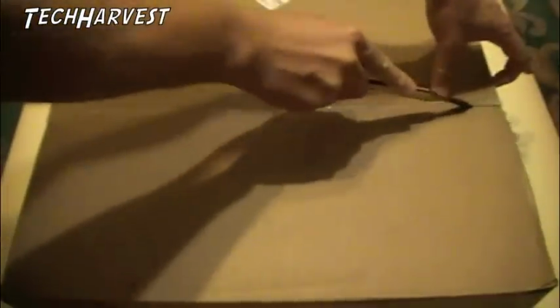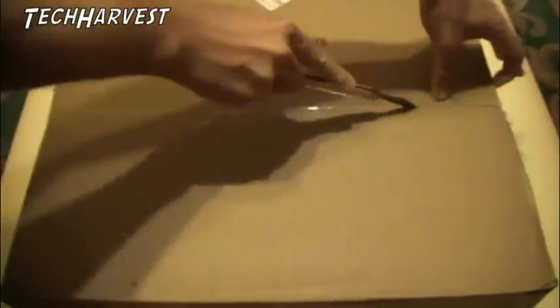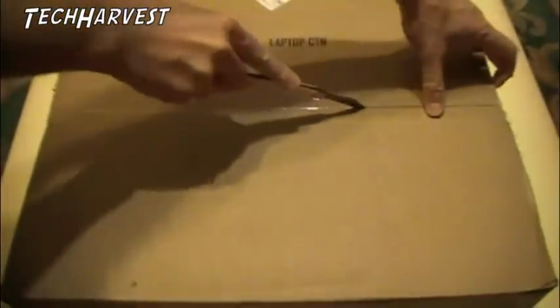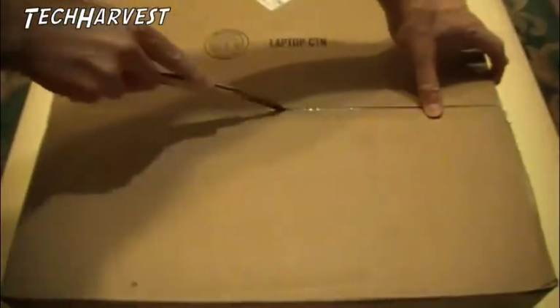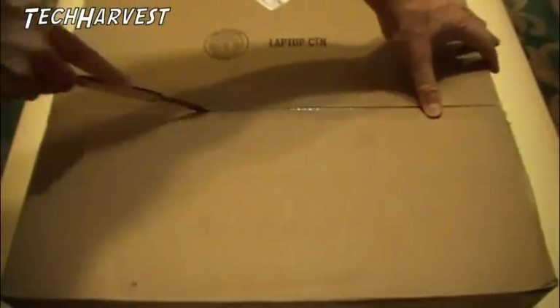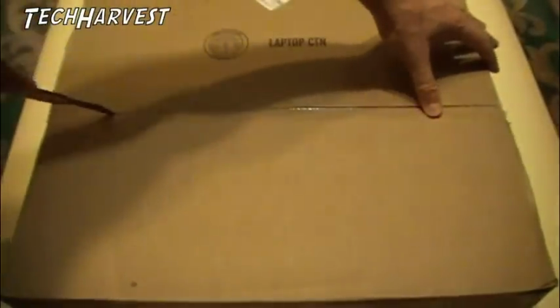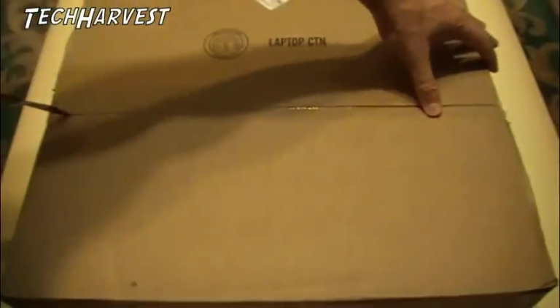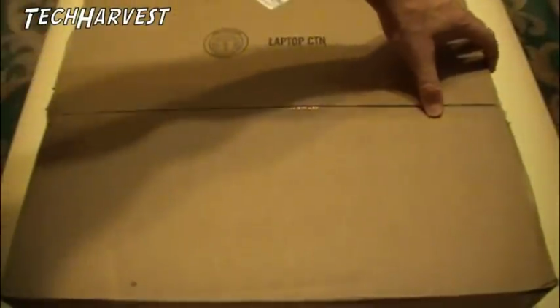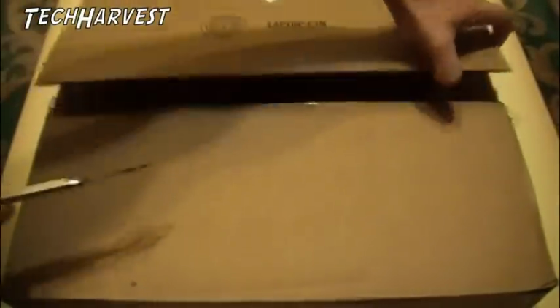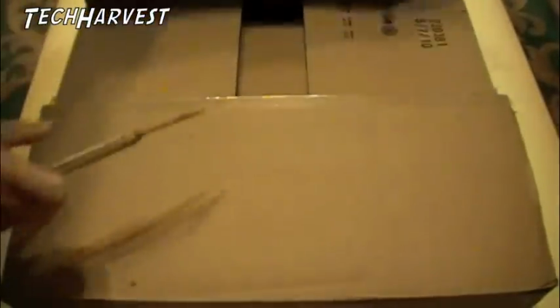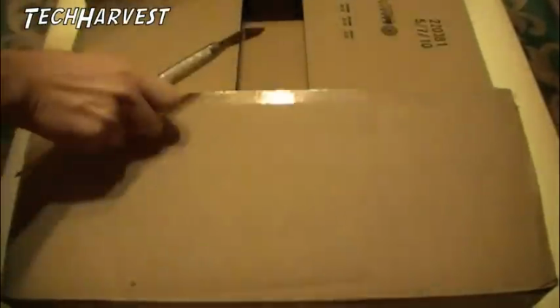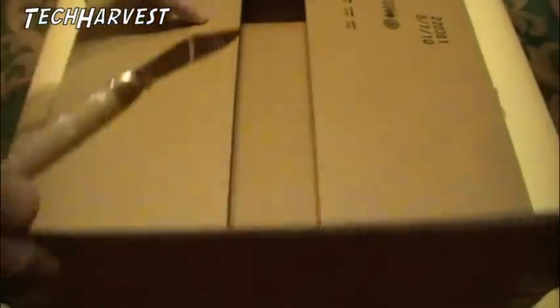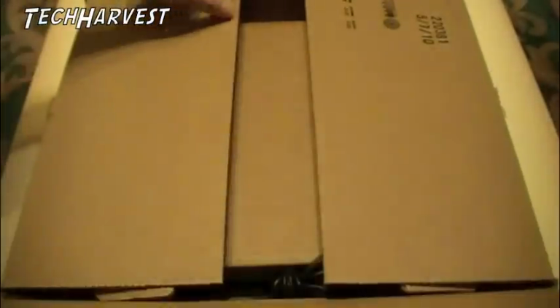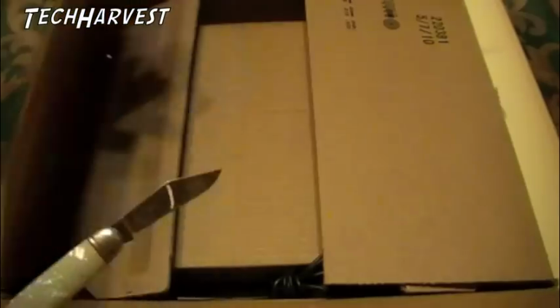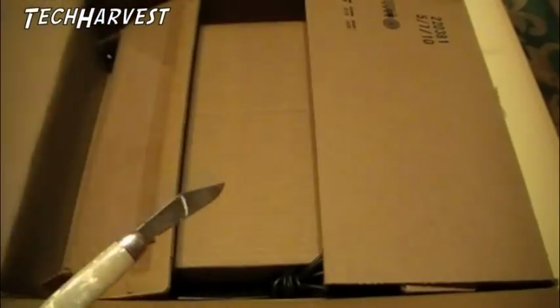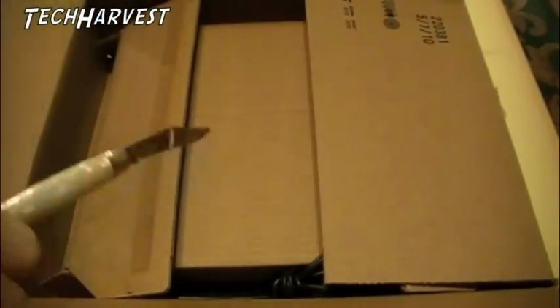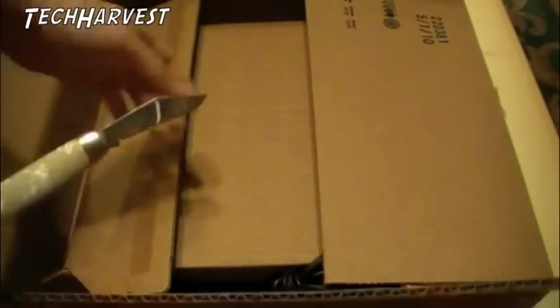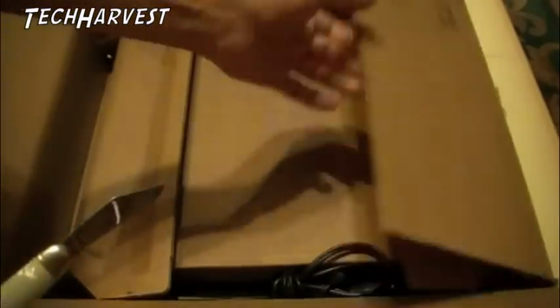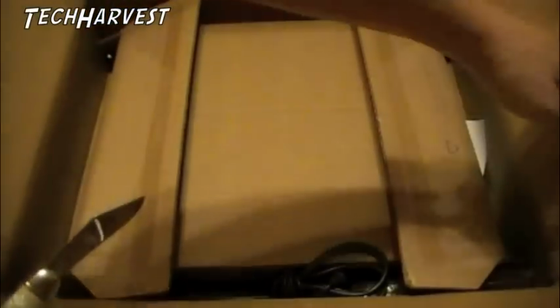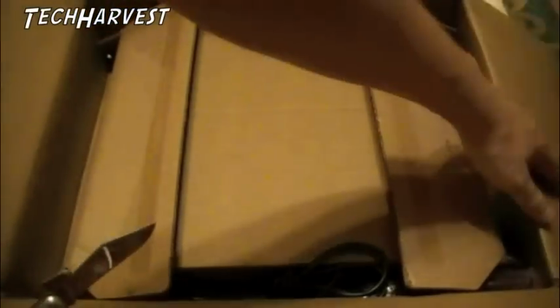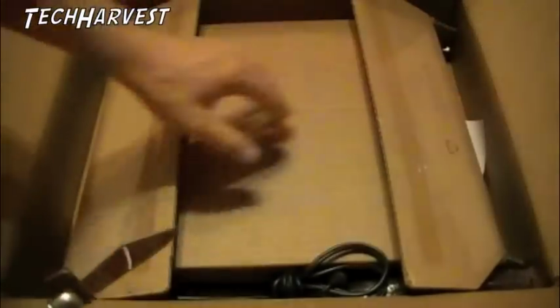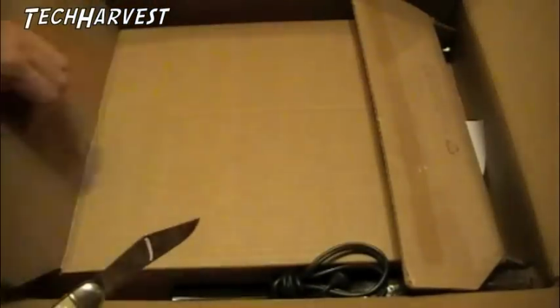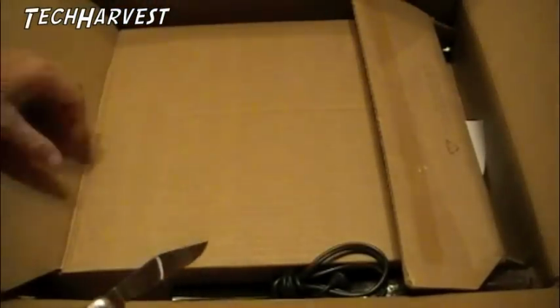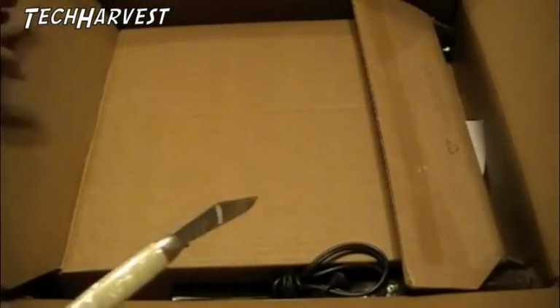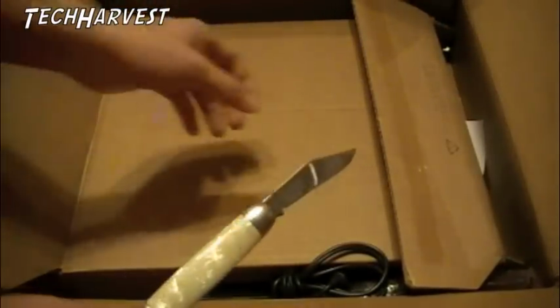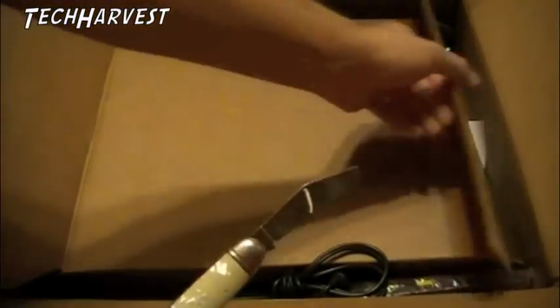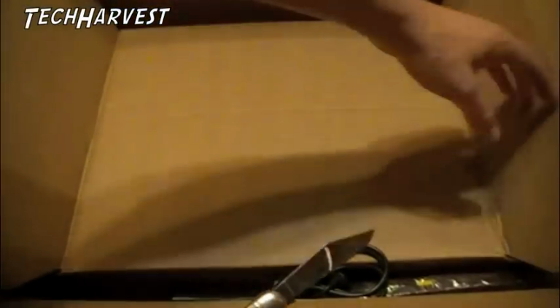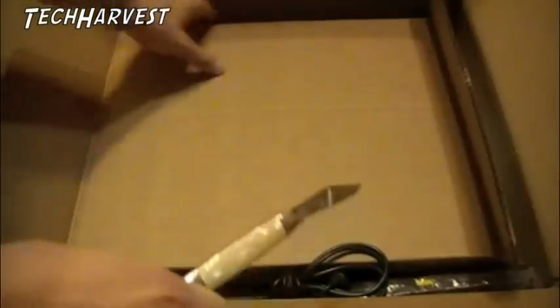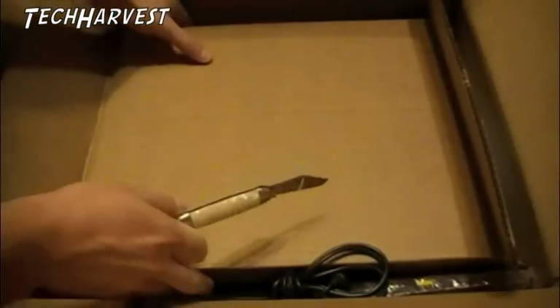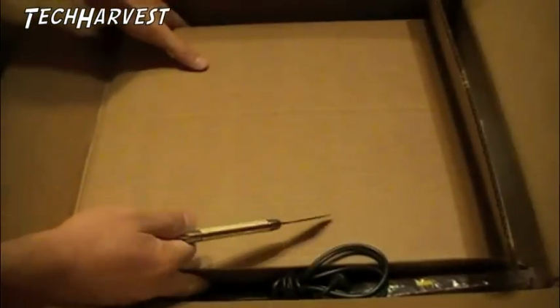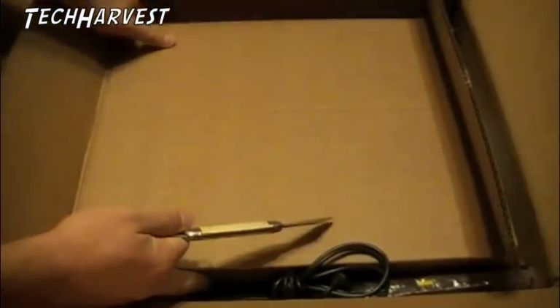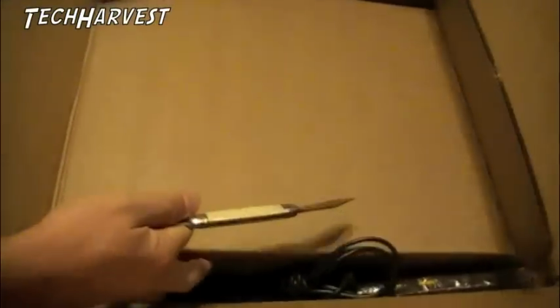If you might see some grout on my arms, it's because I've been tiling. I actually got this machine yesterday but I couldn't do anything with it because I was busy tiling.